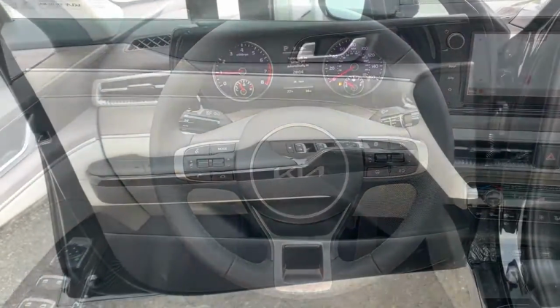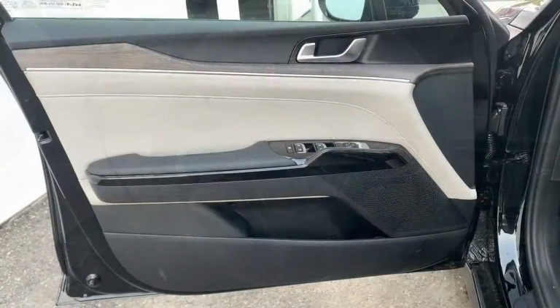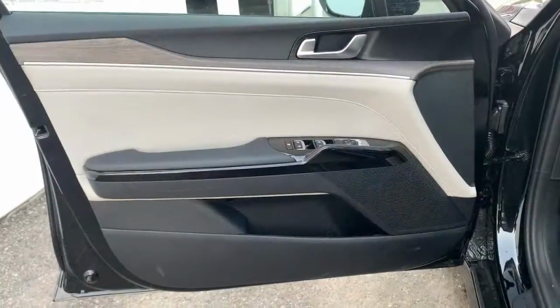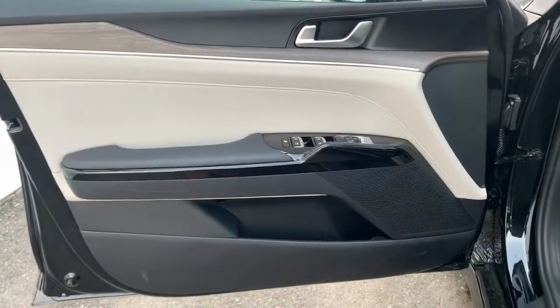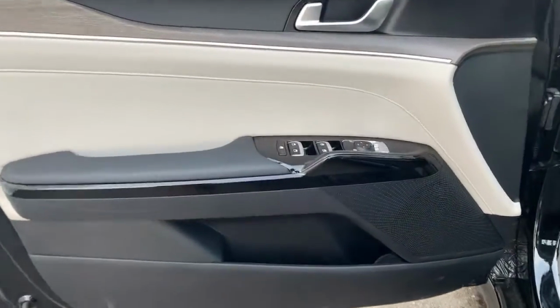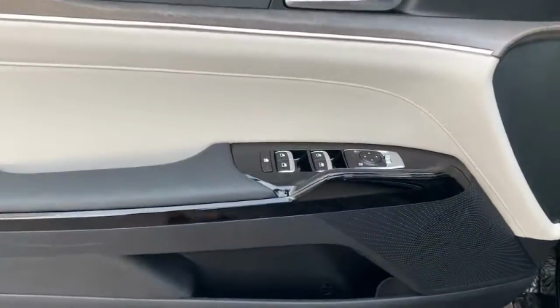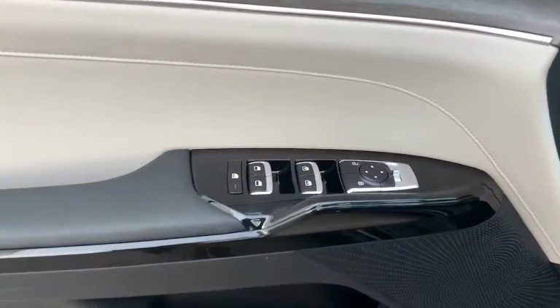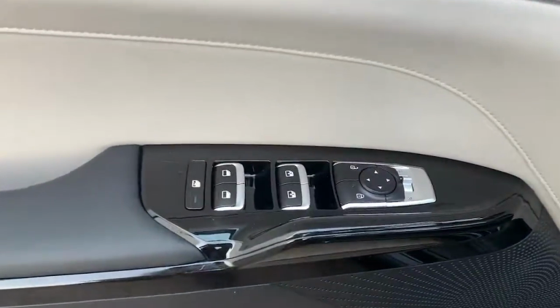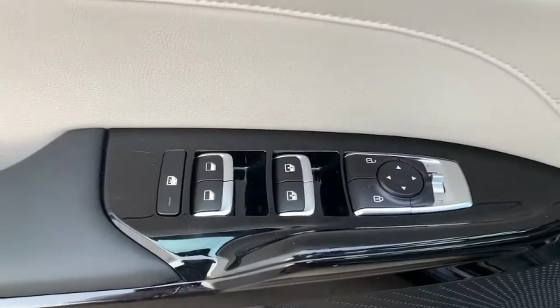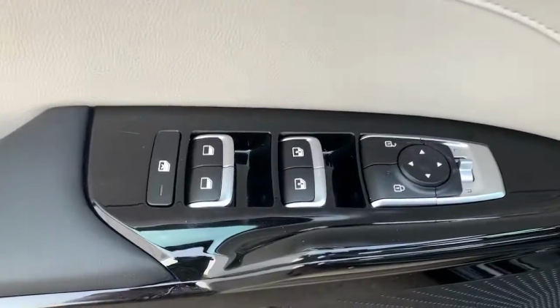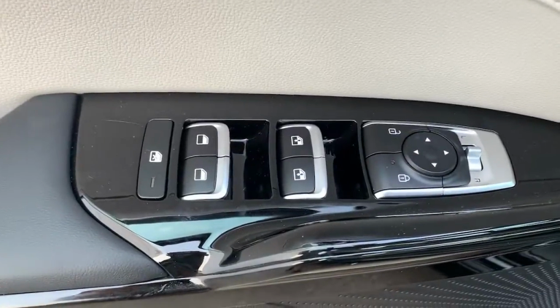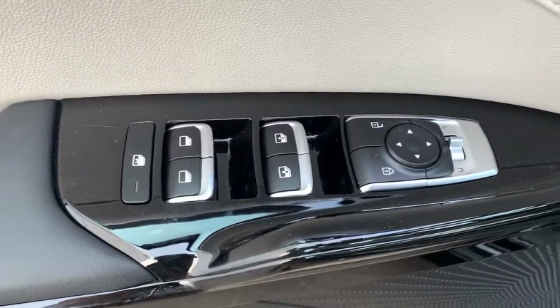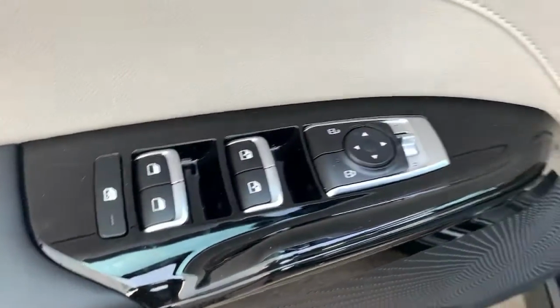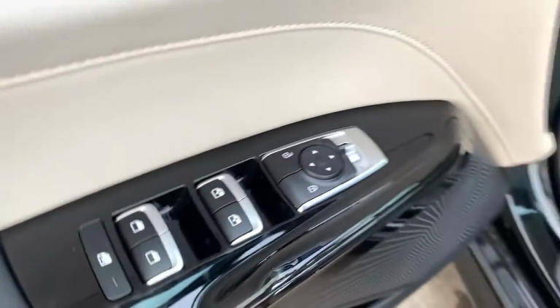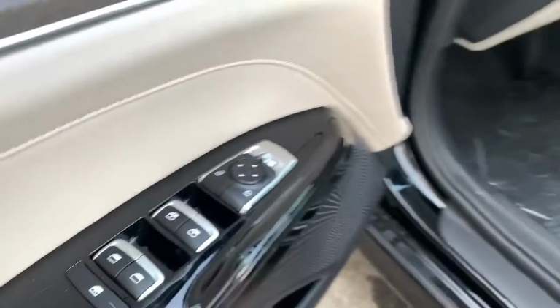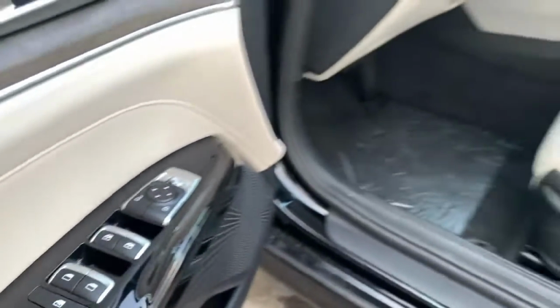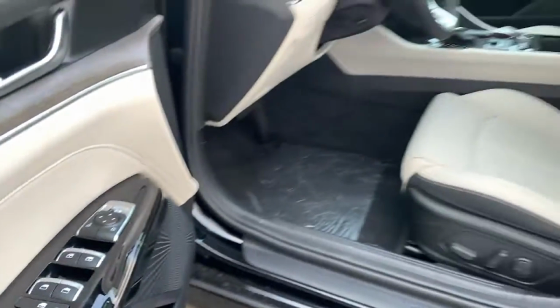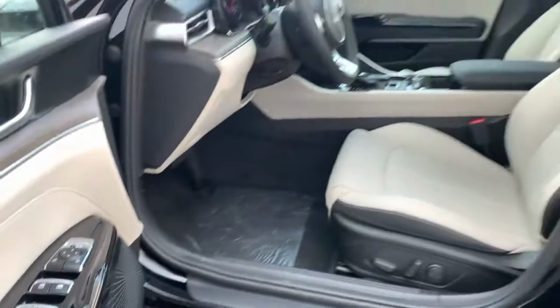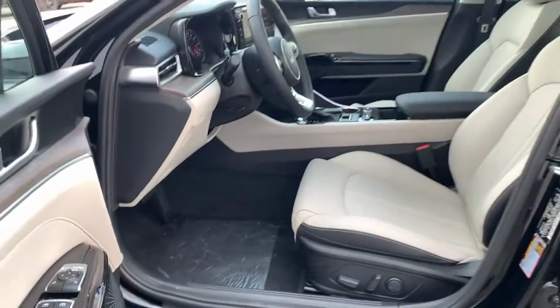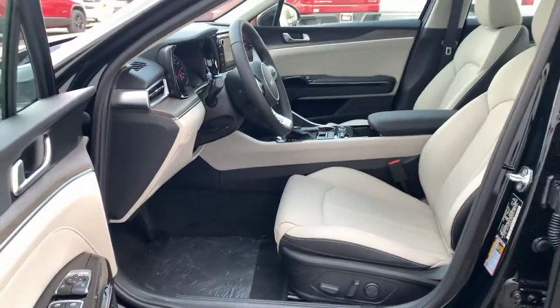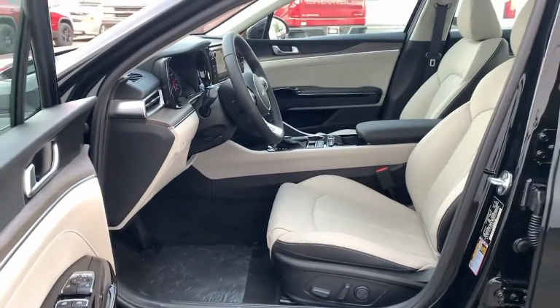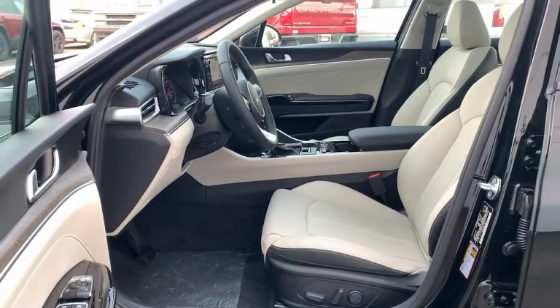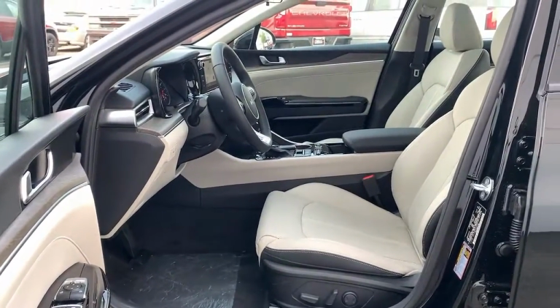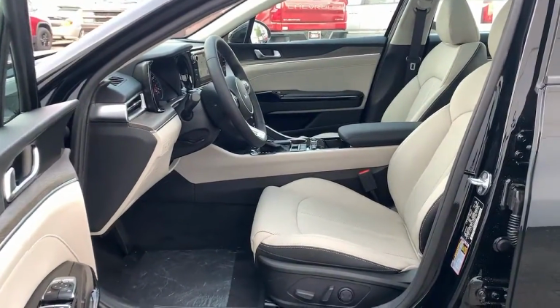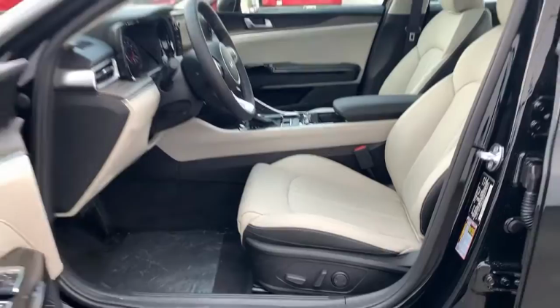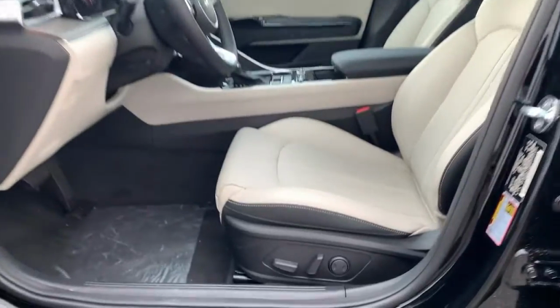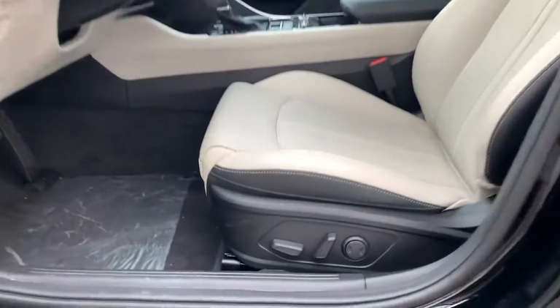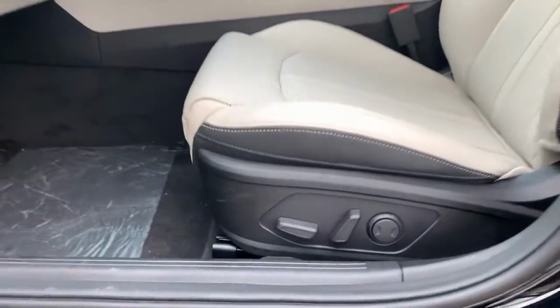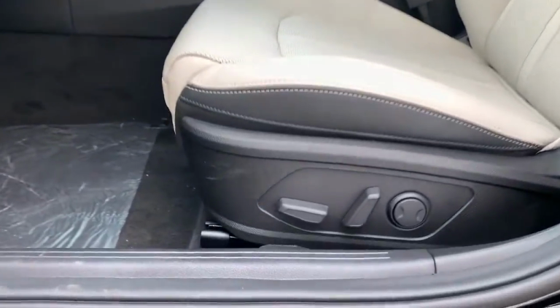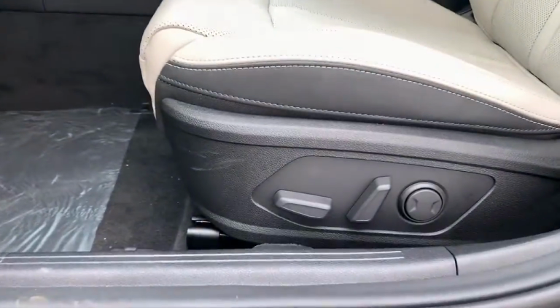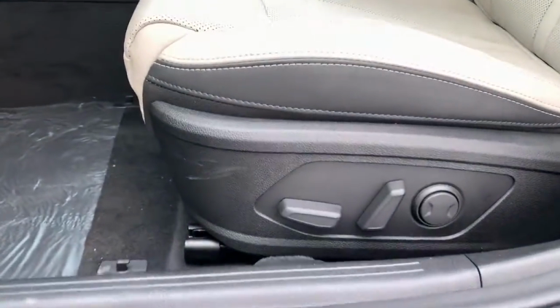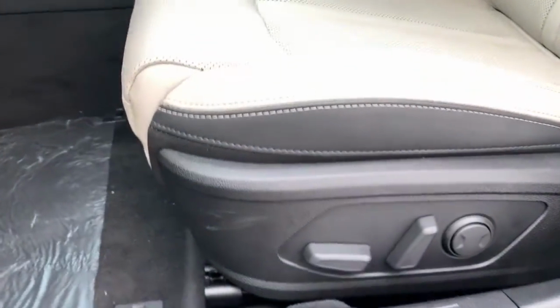Add a dash of daring luxury to your daily drive in this boldly styled K5. Come in for a fun and easy test drive — our team will make it the best part of your day.